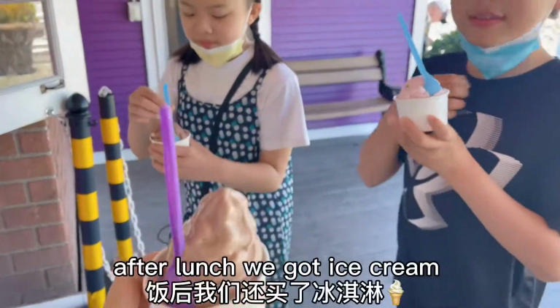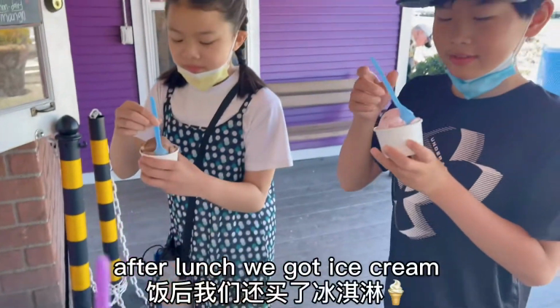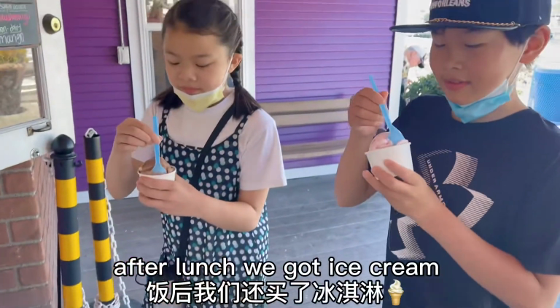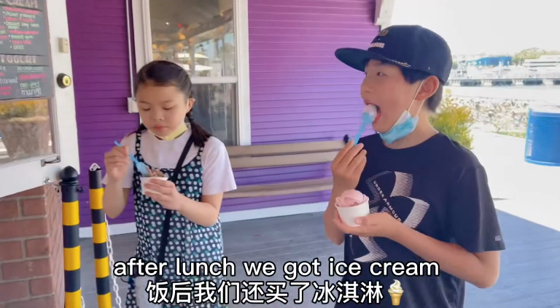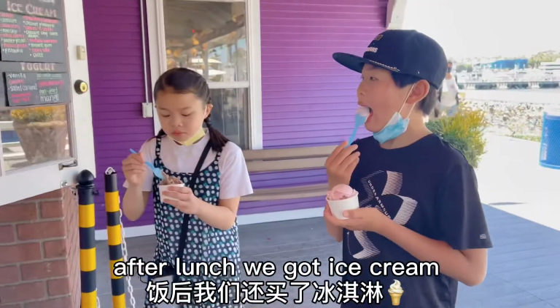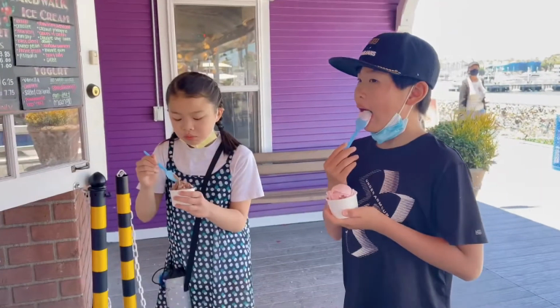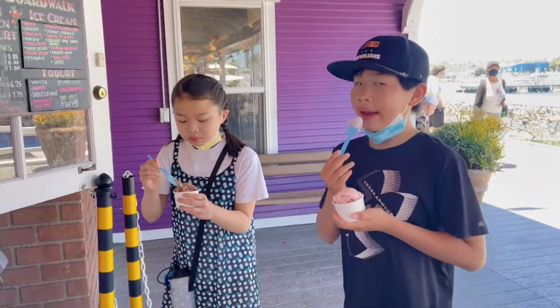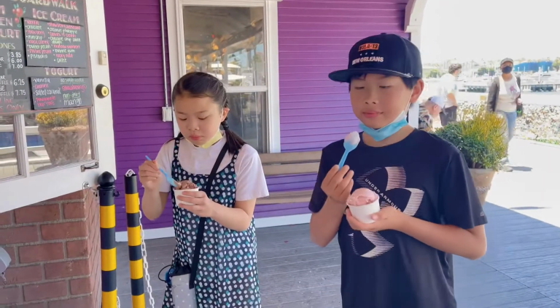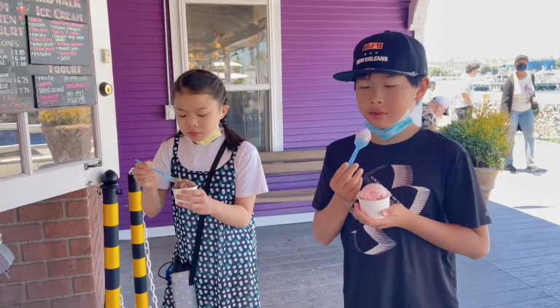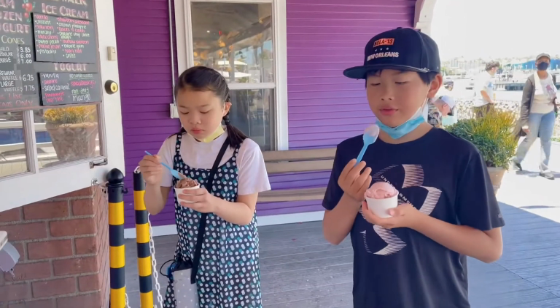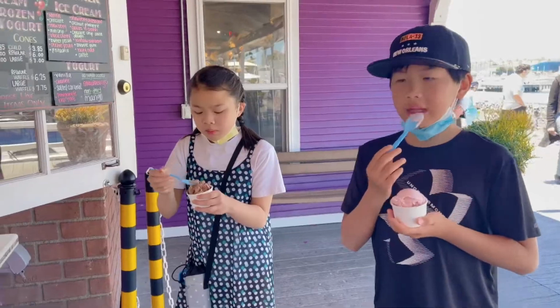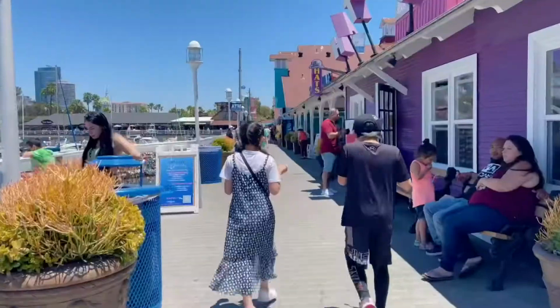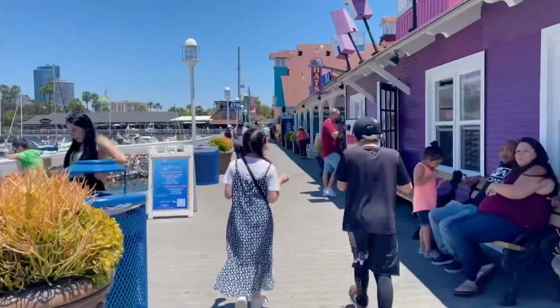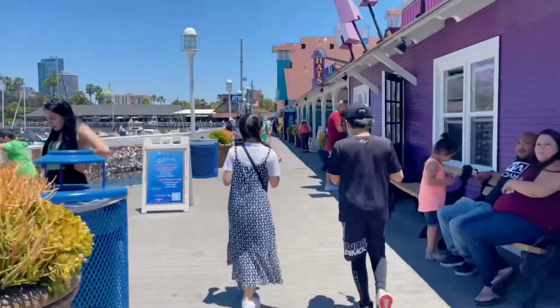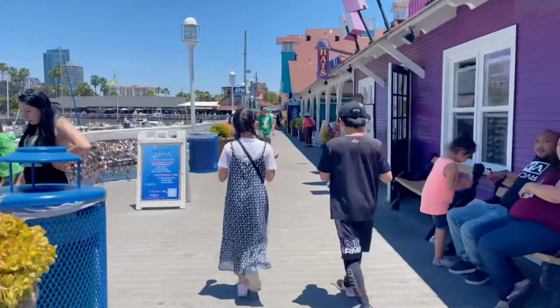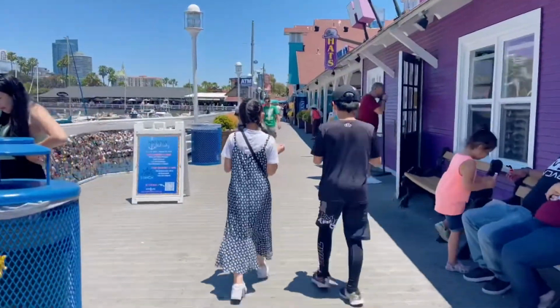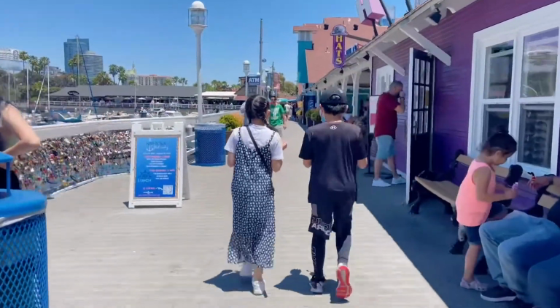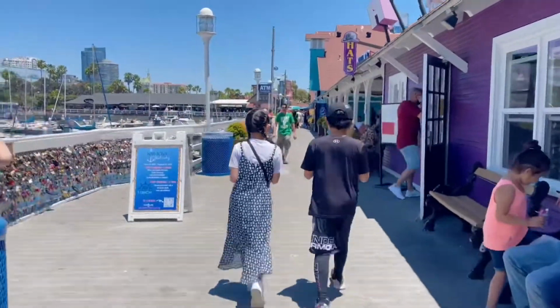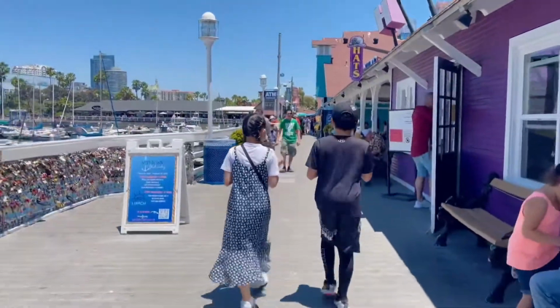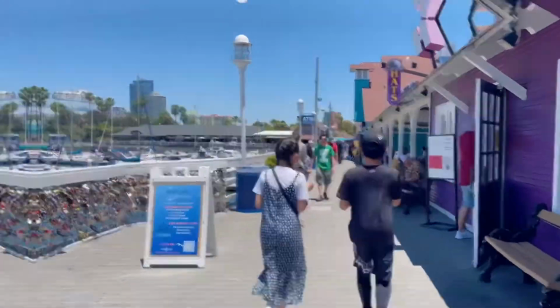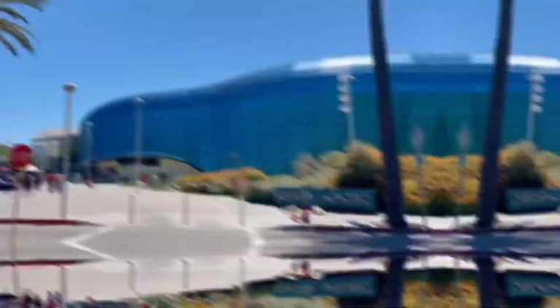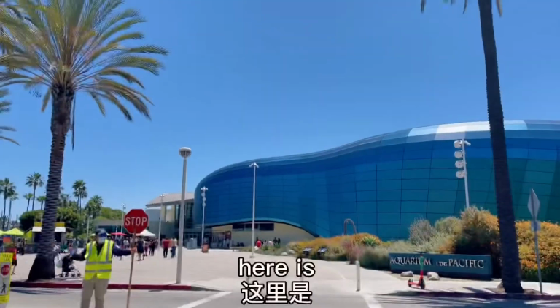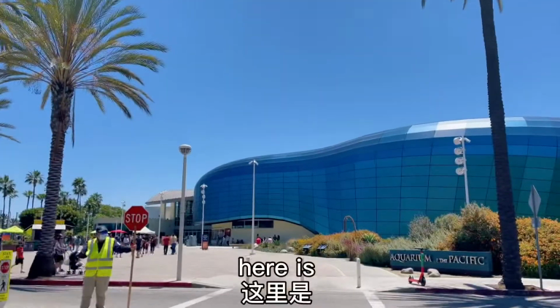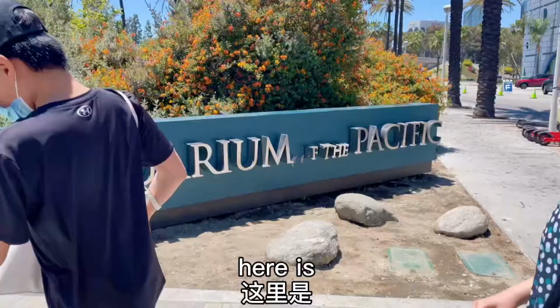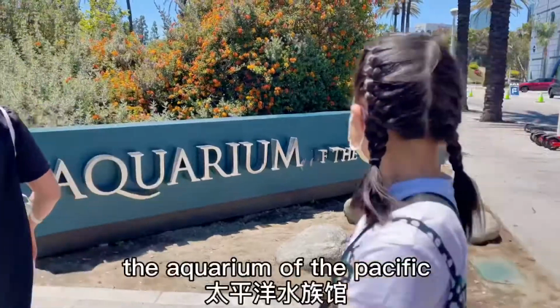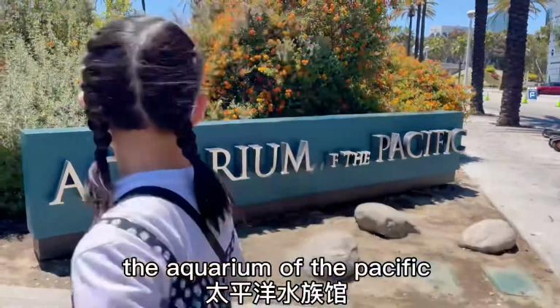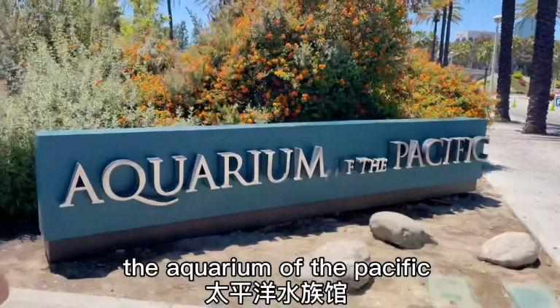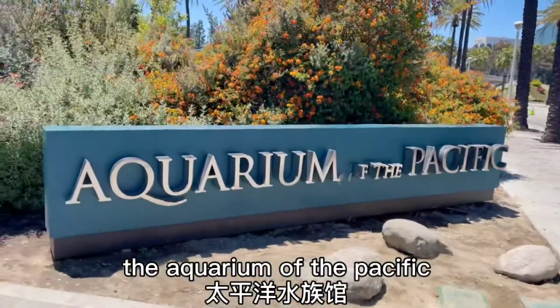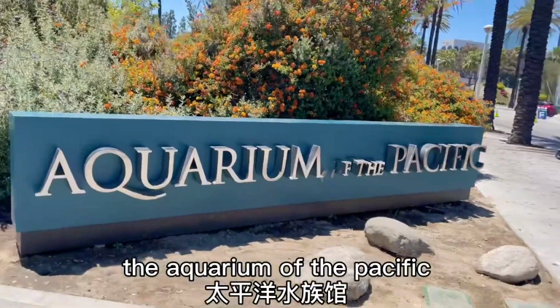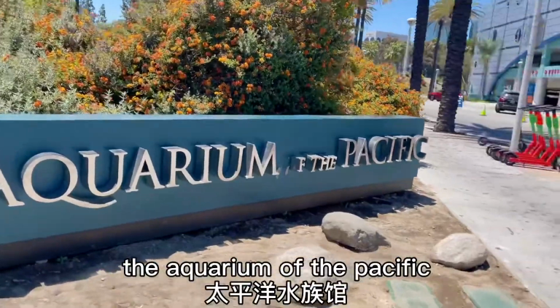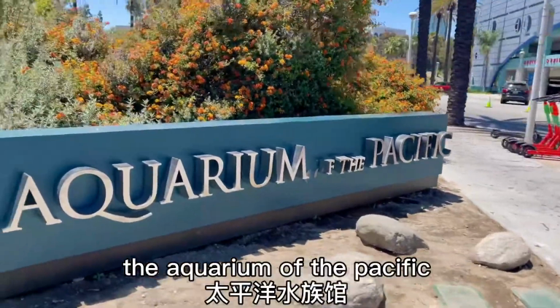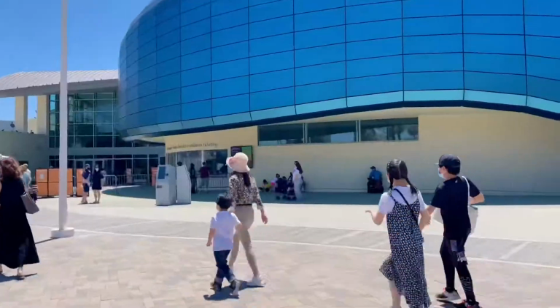After lunch, we got ice cream. Here is the Aquarium of the Pacific.